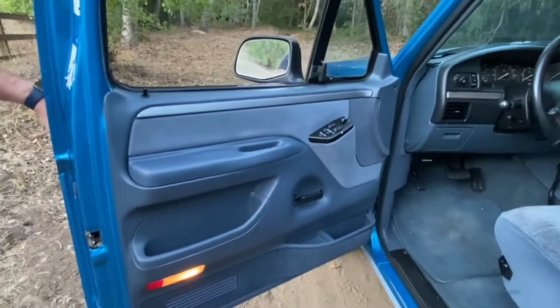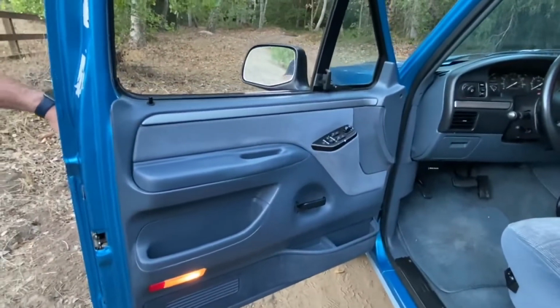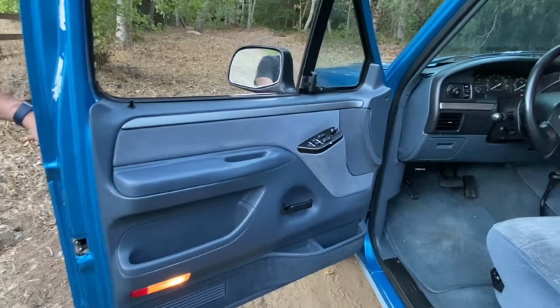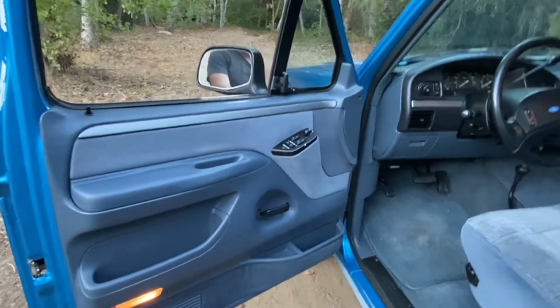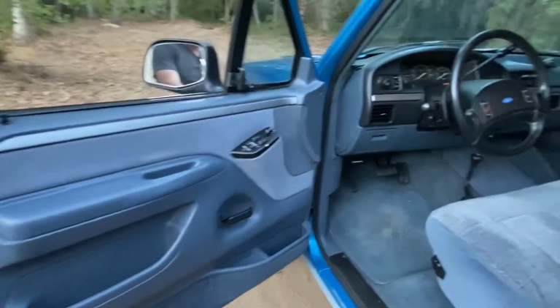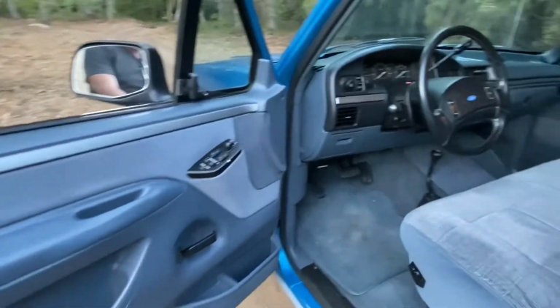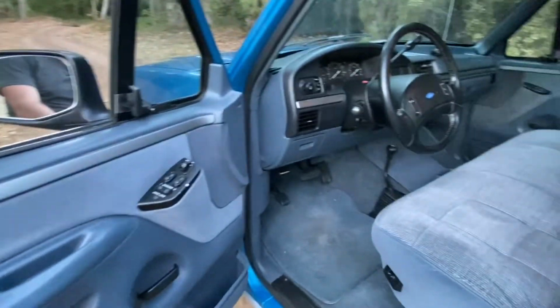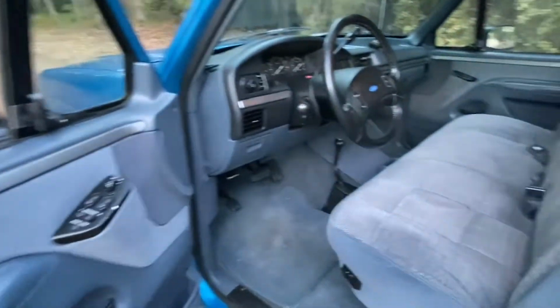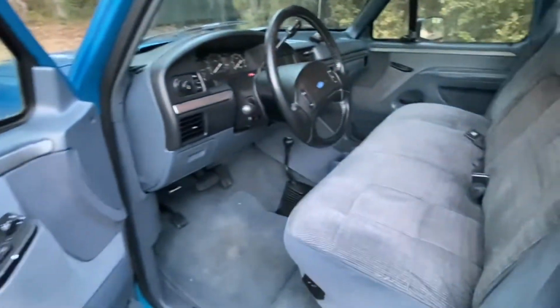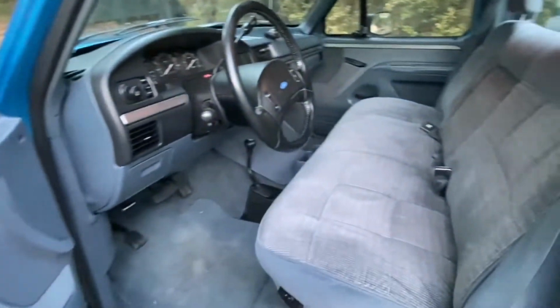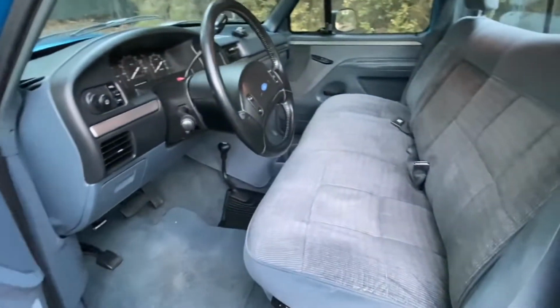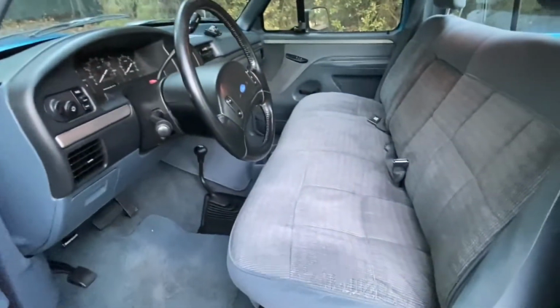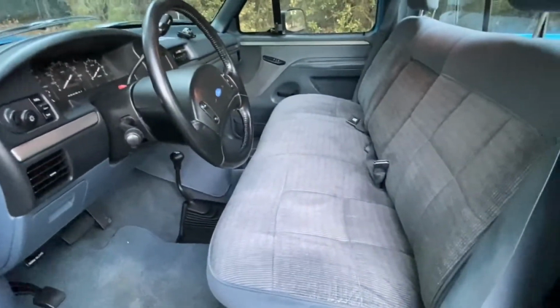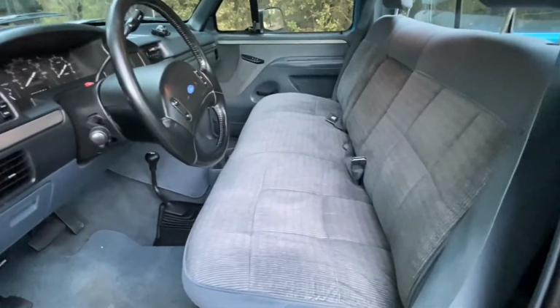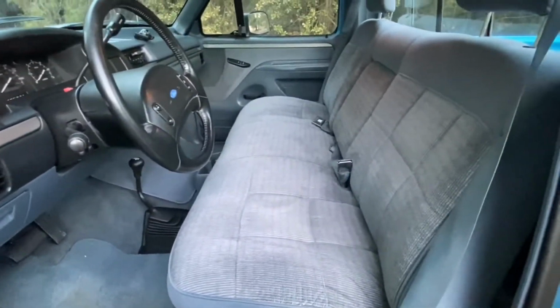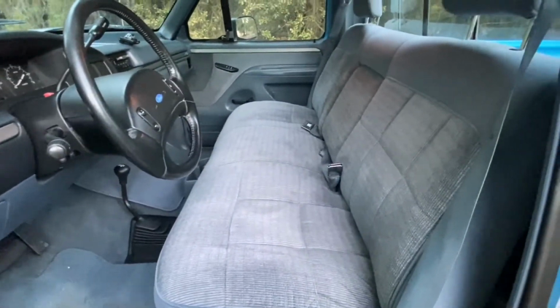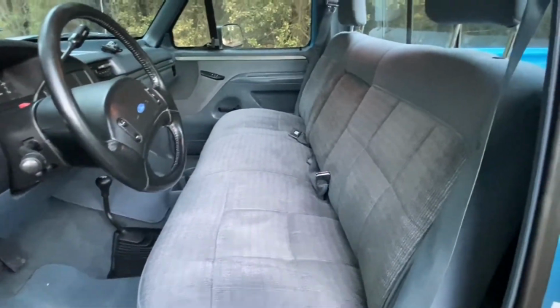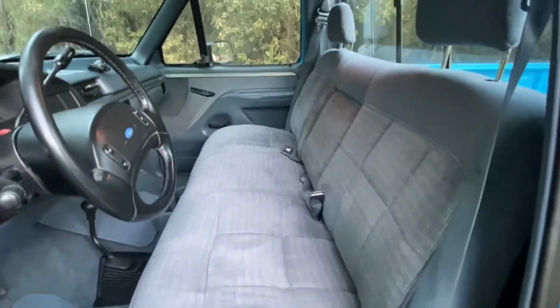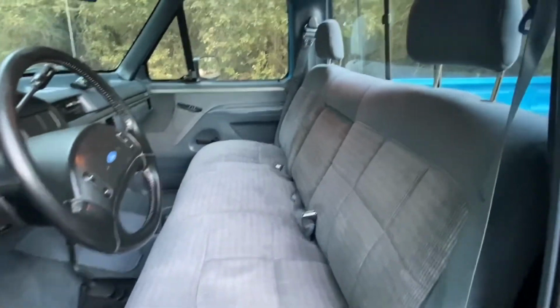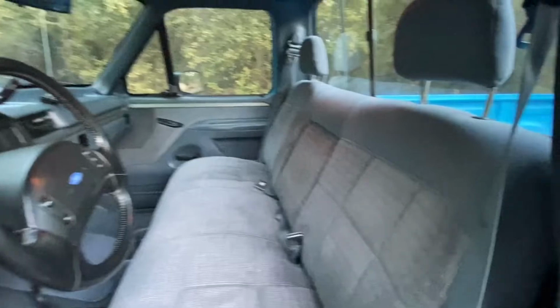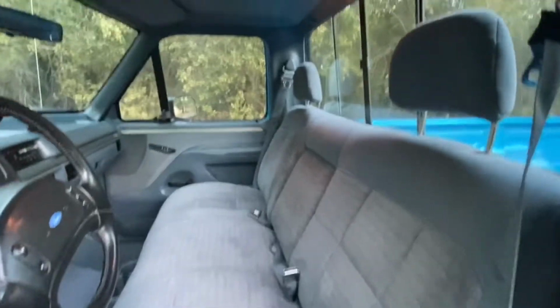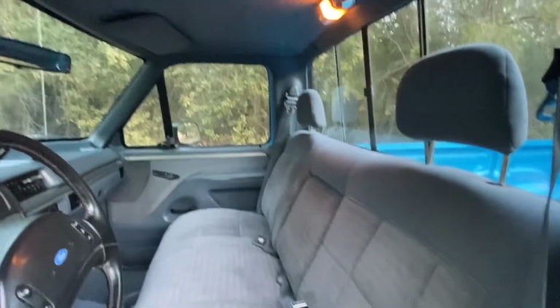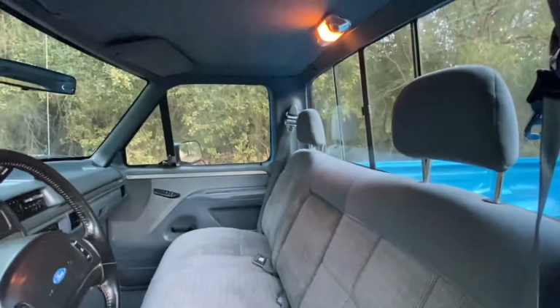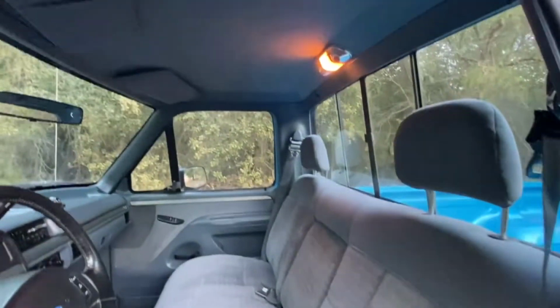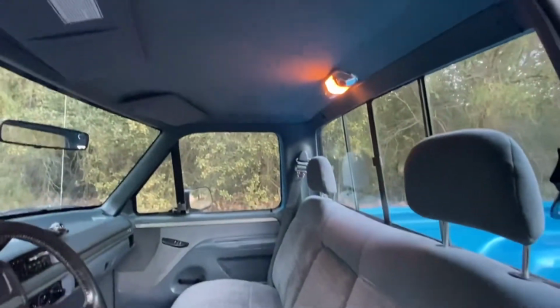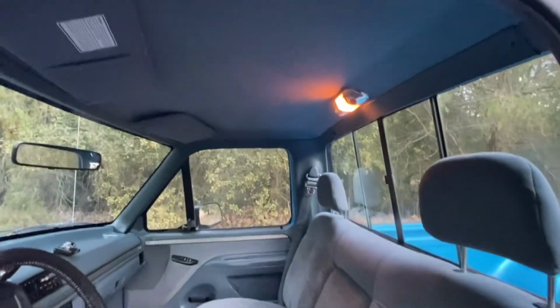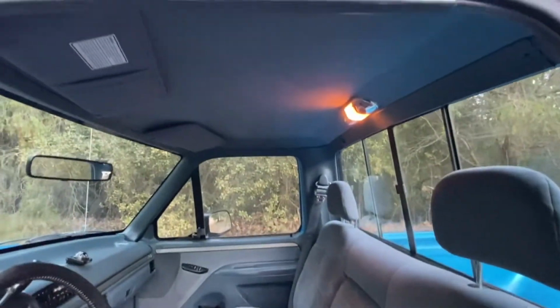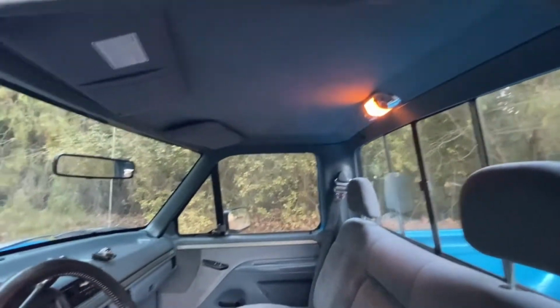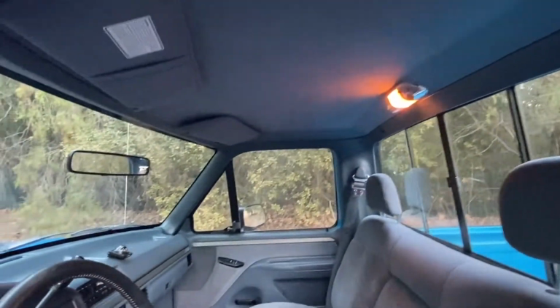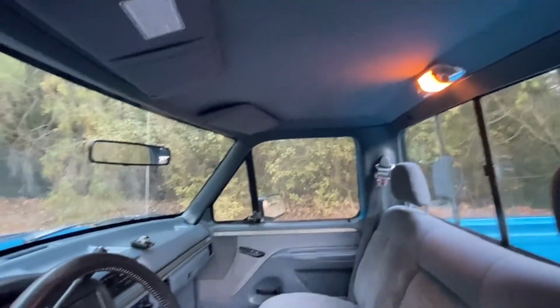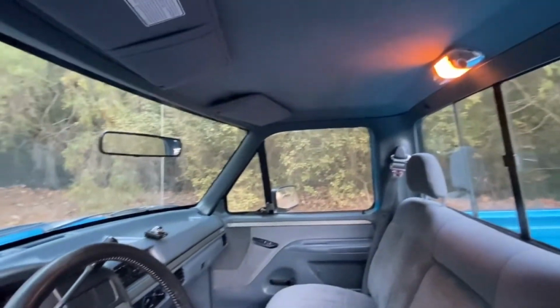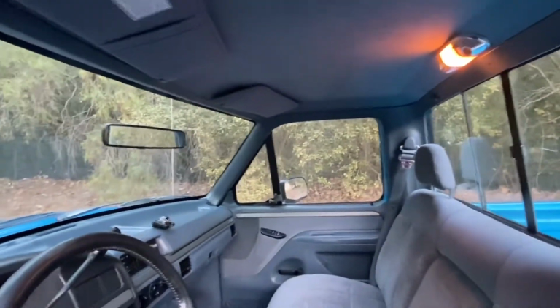Bench seat across the entire truck right there — three seat belts, two shoulder belts for the outer passengers, and a lap belt for the middle. I'm going to come around and show you the interior.